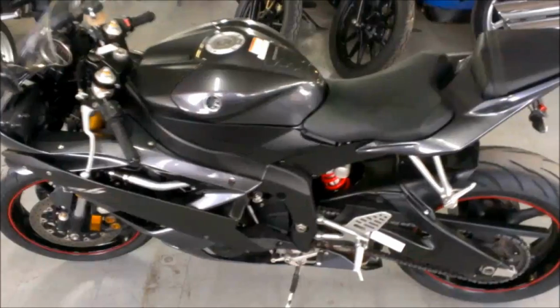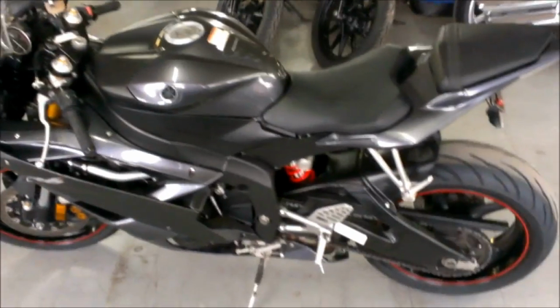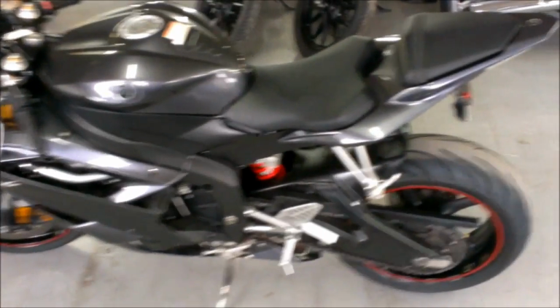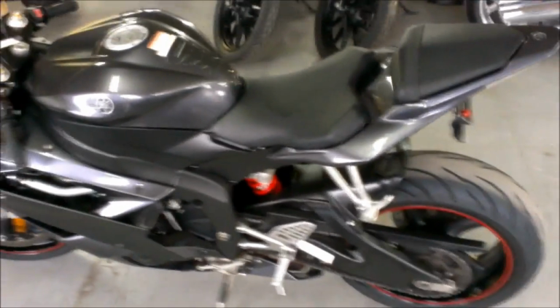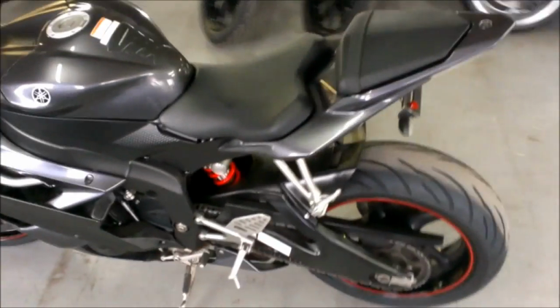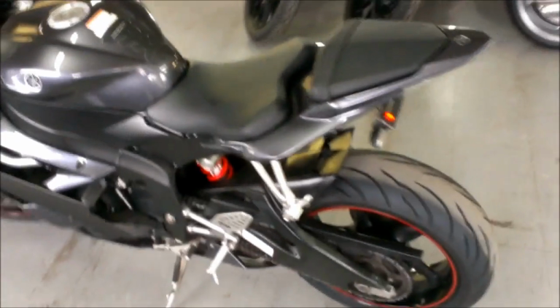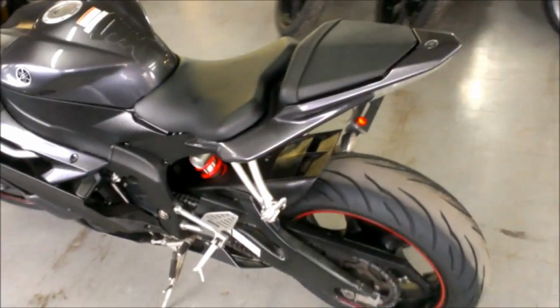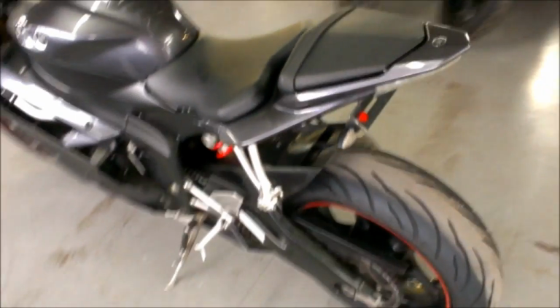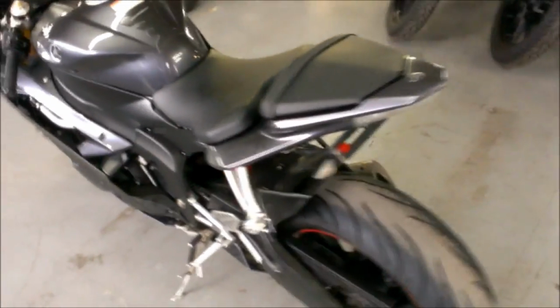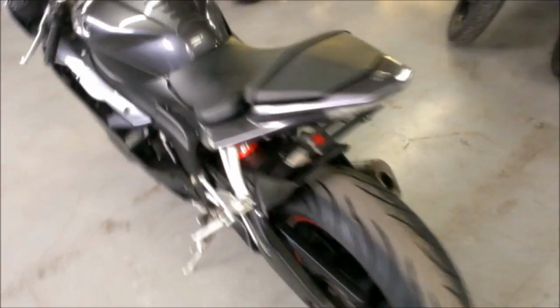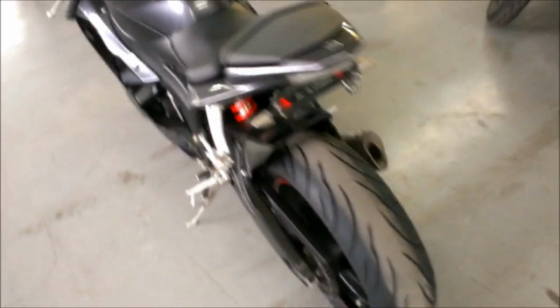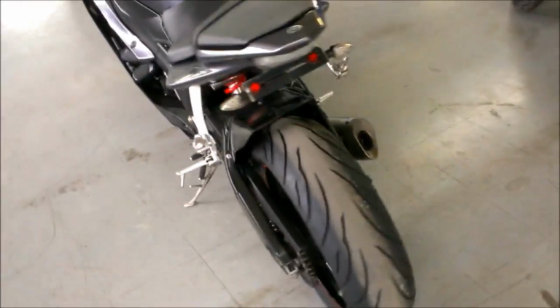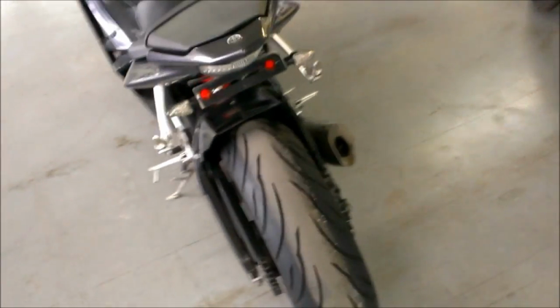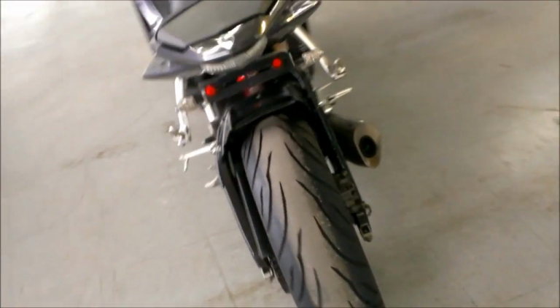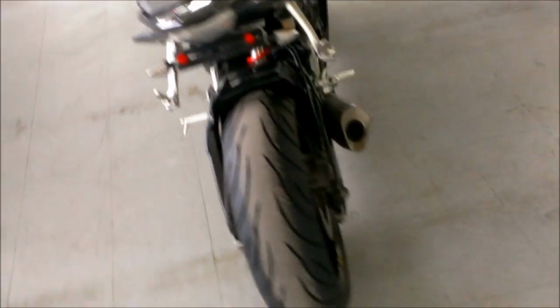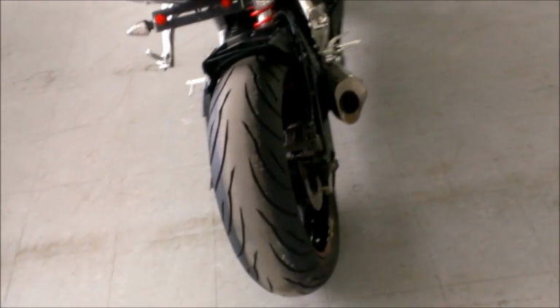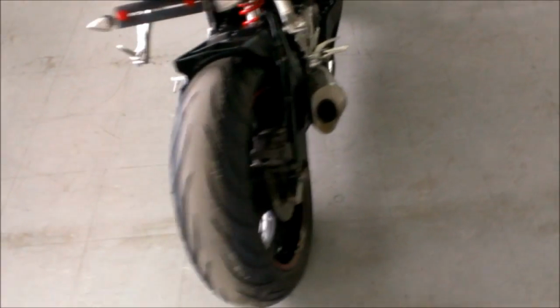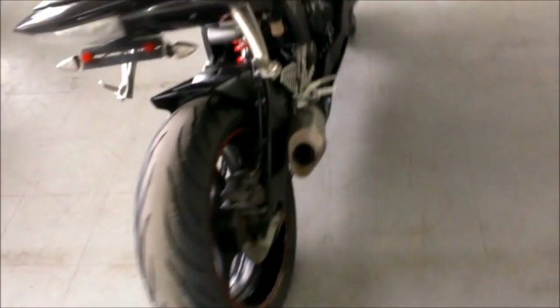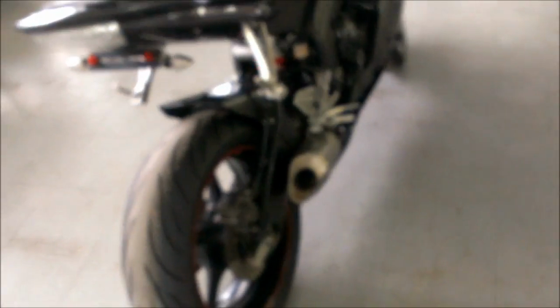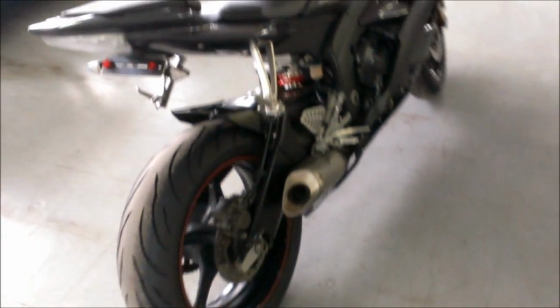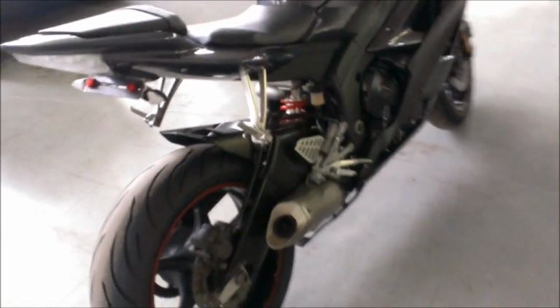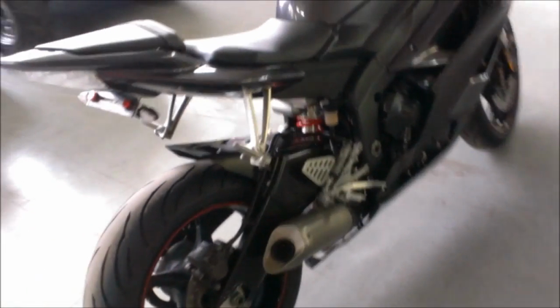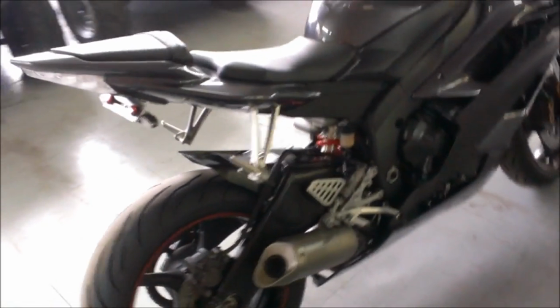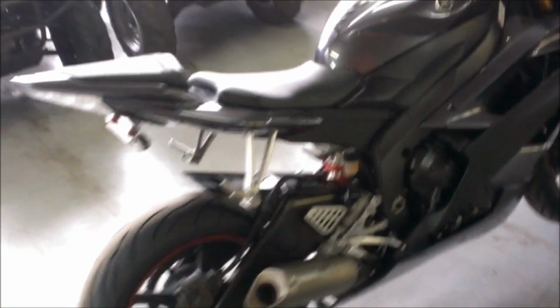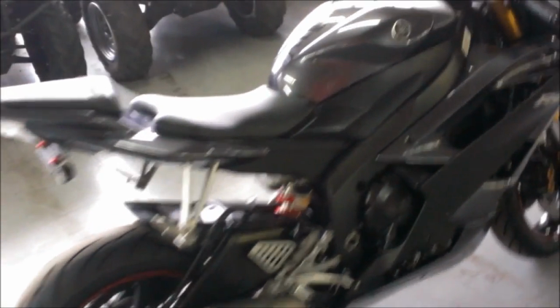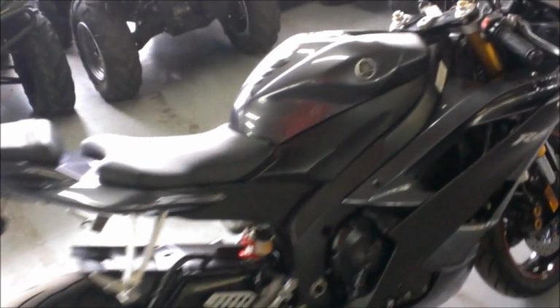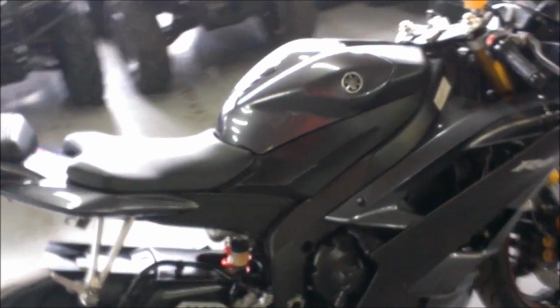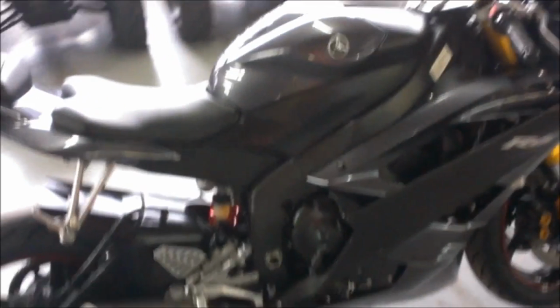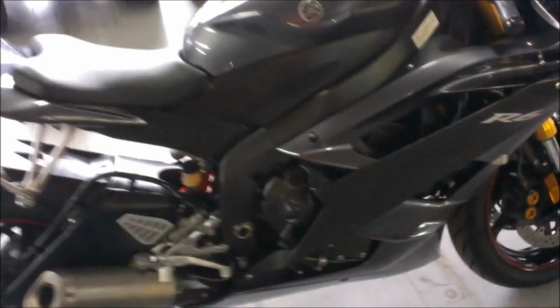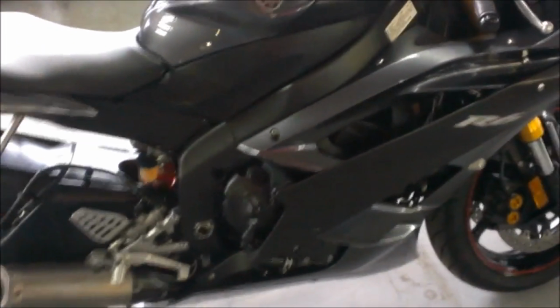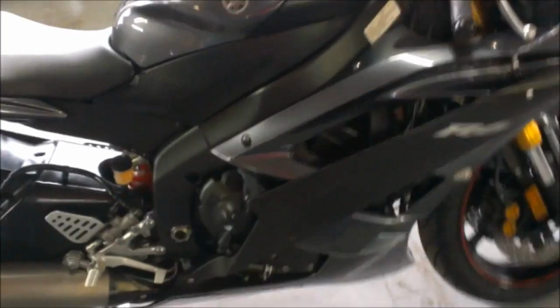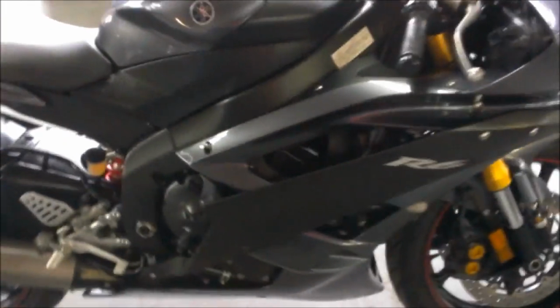The 2007 used Yamaha R6 for sale, only $59.99. This is the real deal R6 in charcoal metallic paint, with a fender eliminator kit and flush mount front turn signals.